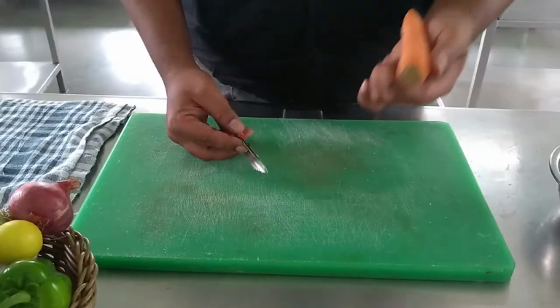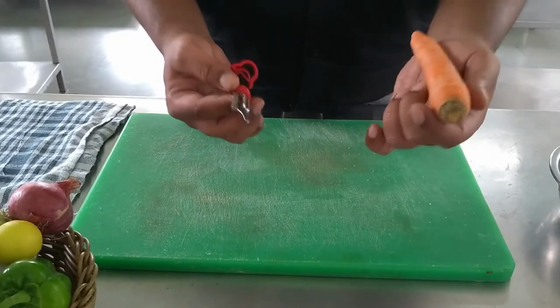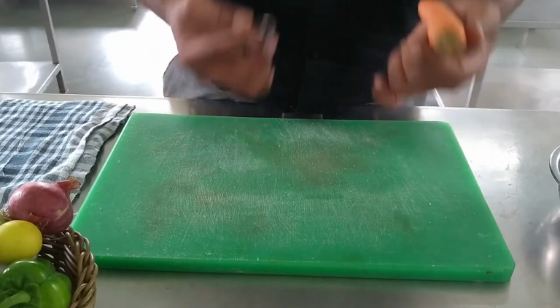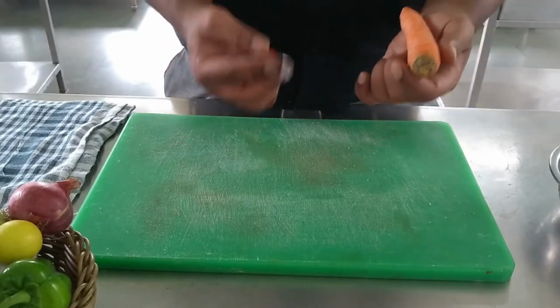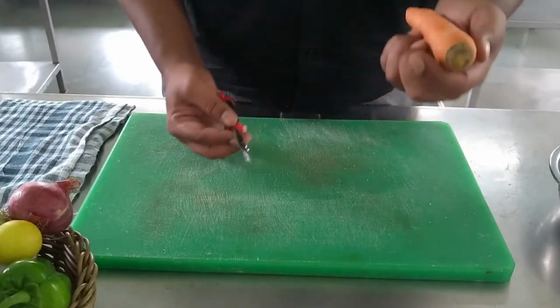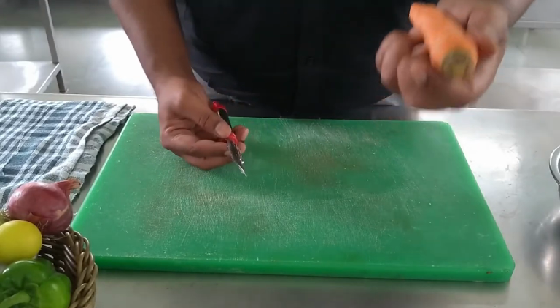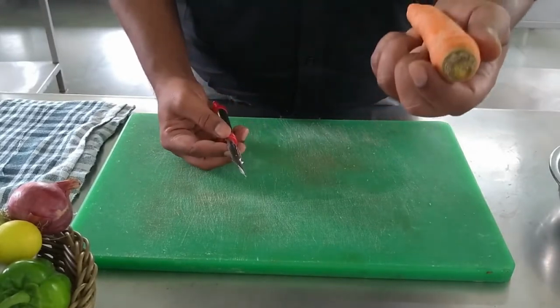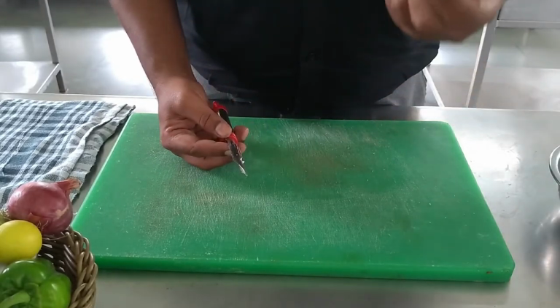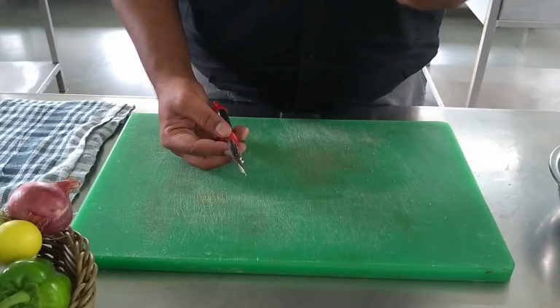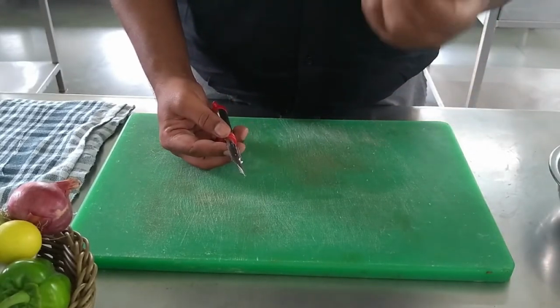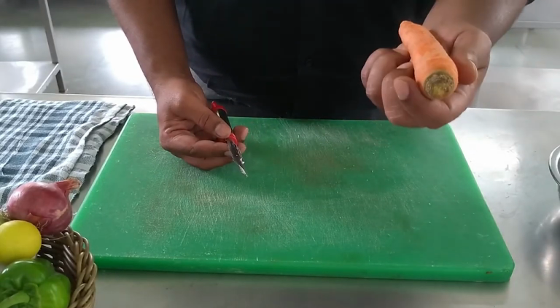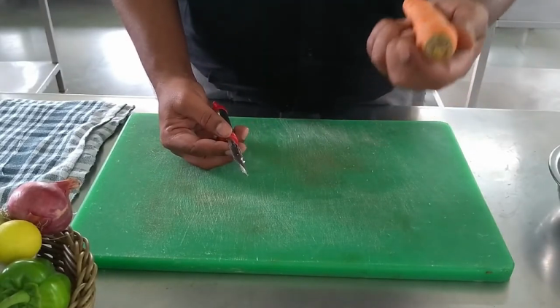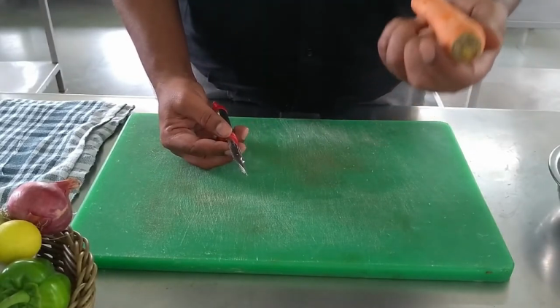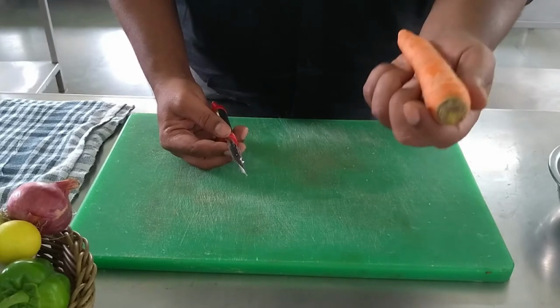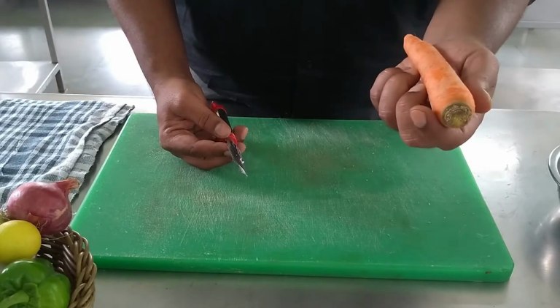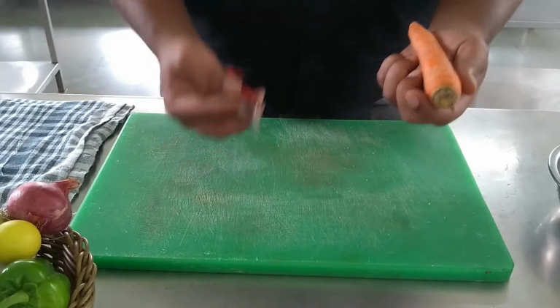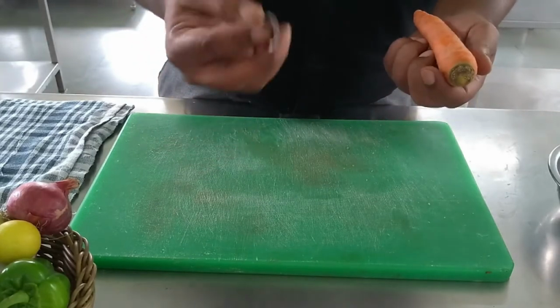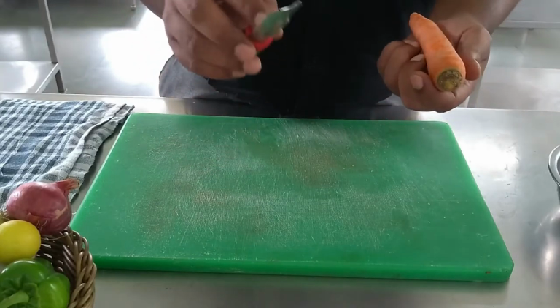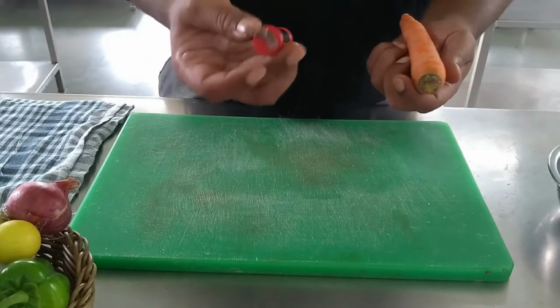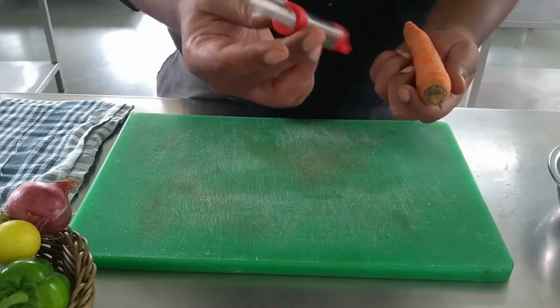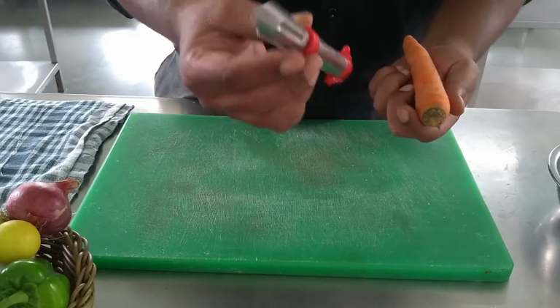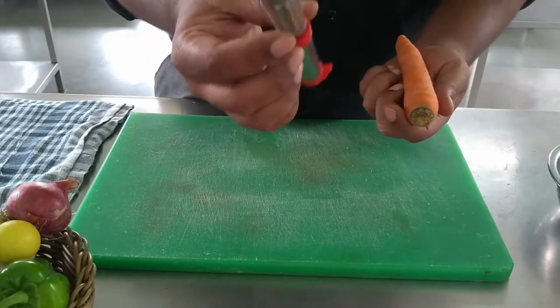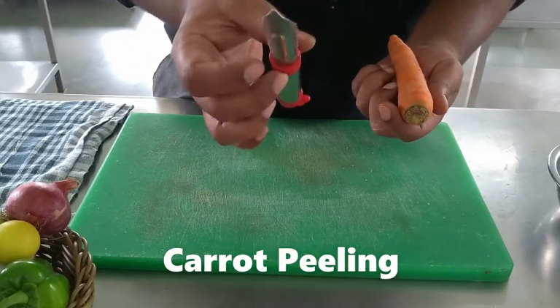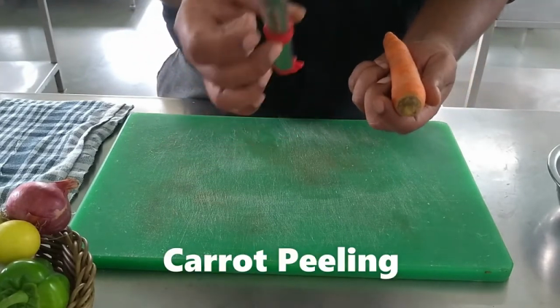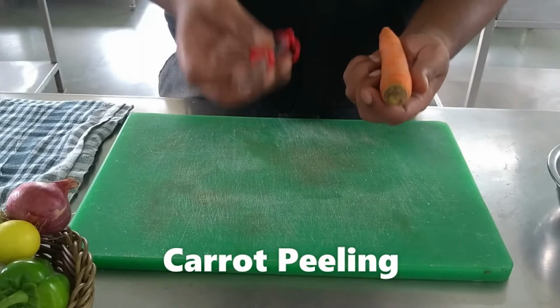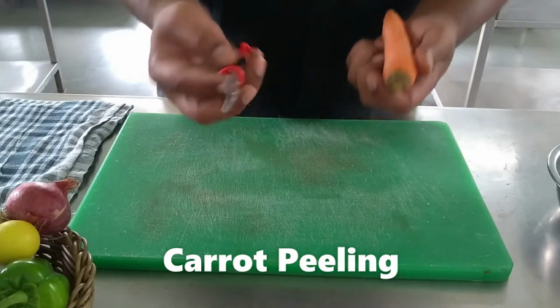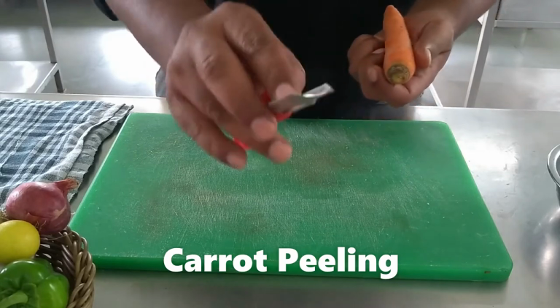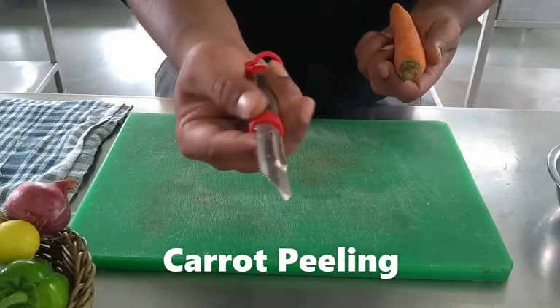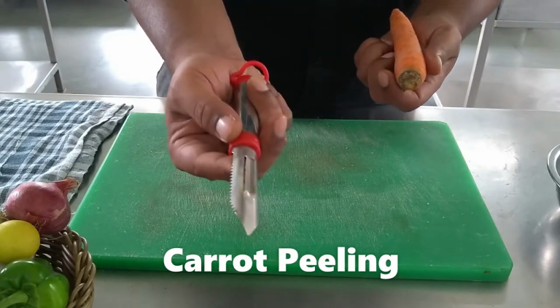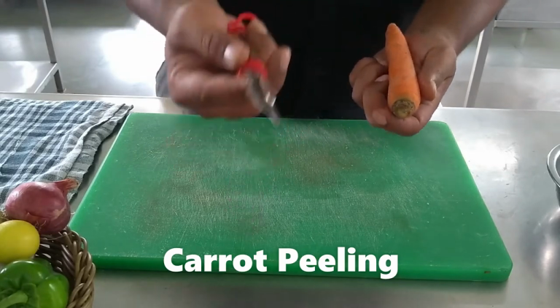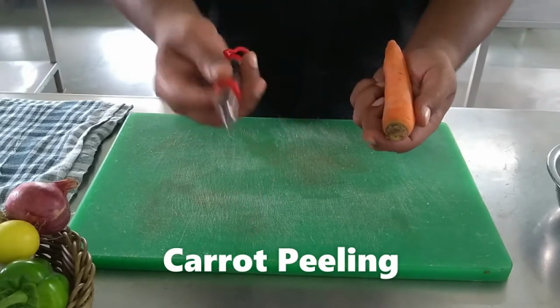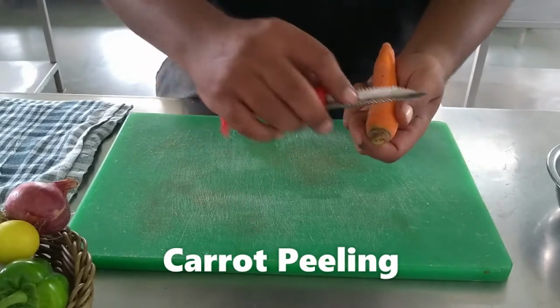While peeling any vegetable, make sure that in one hand you hold the vegetable you are peeling, and in the other hand you hold the peeler. This tool is called a peeler. You have to hold it like this and then start peeling.